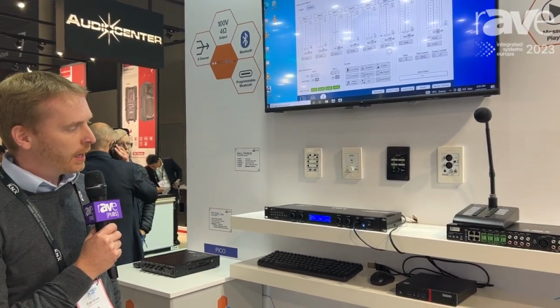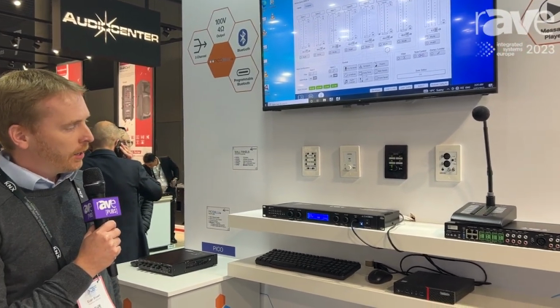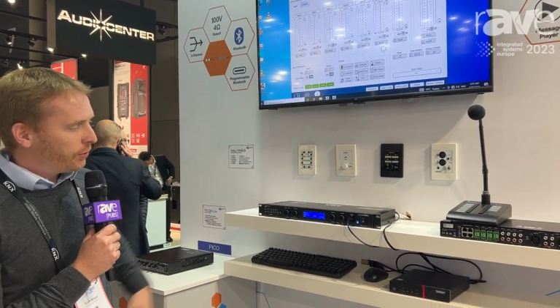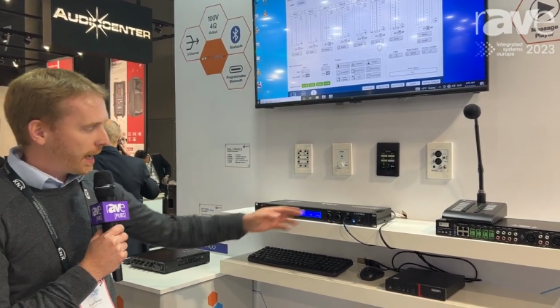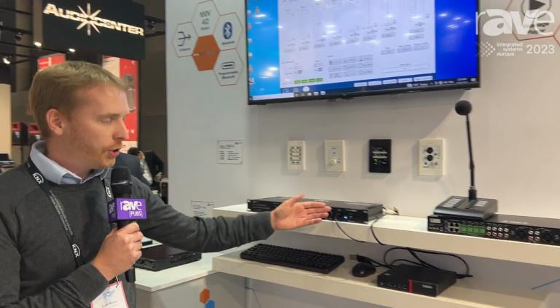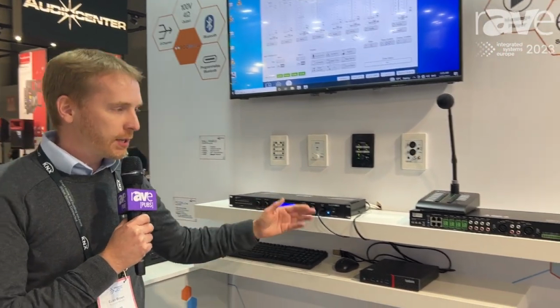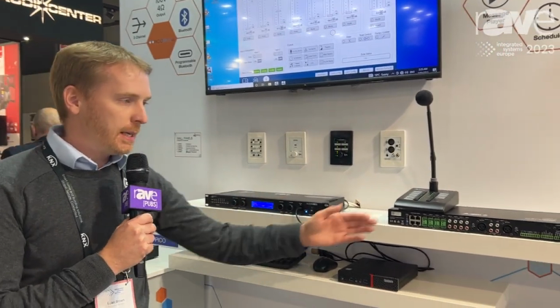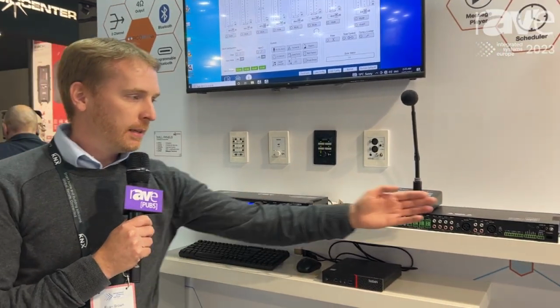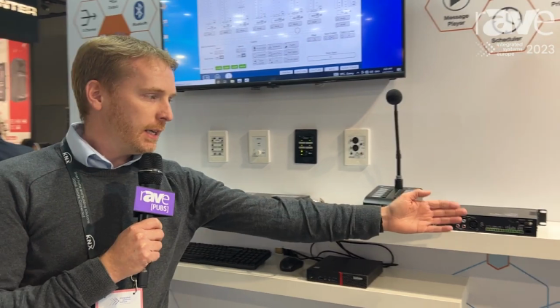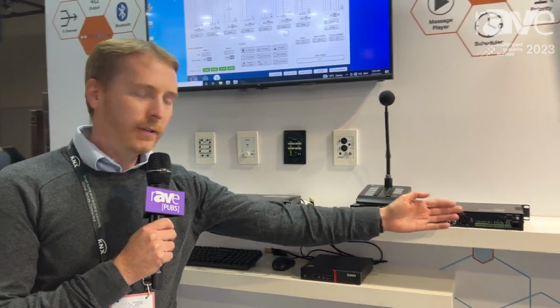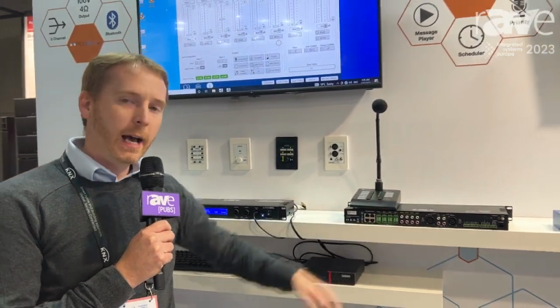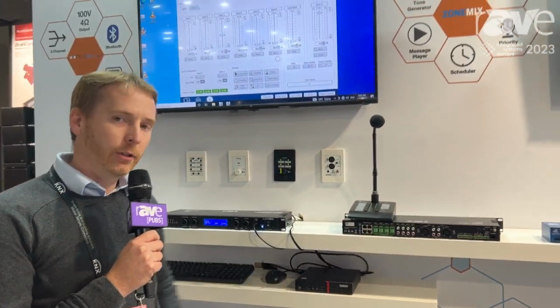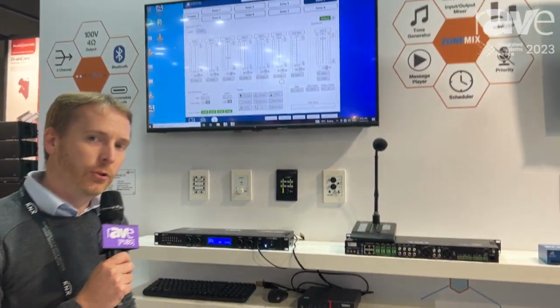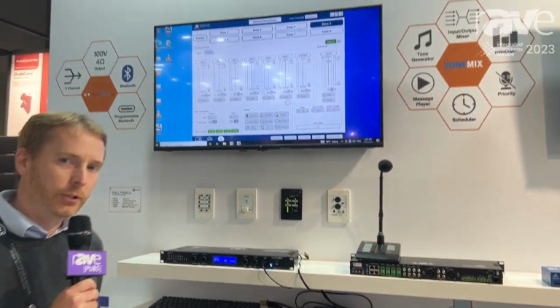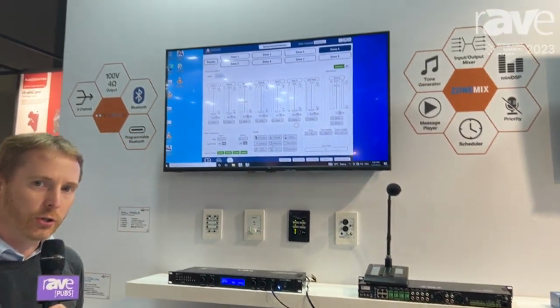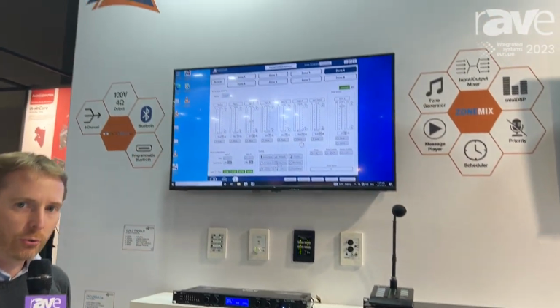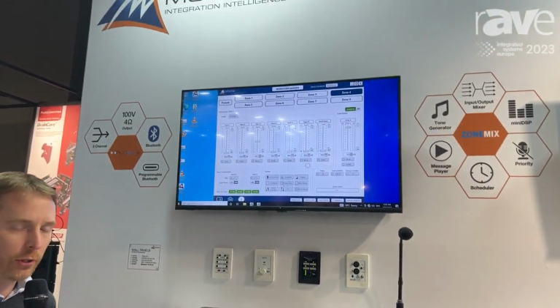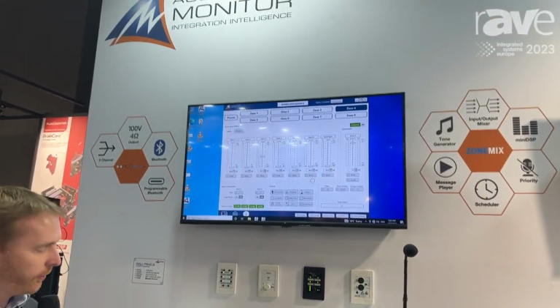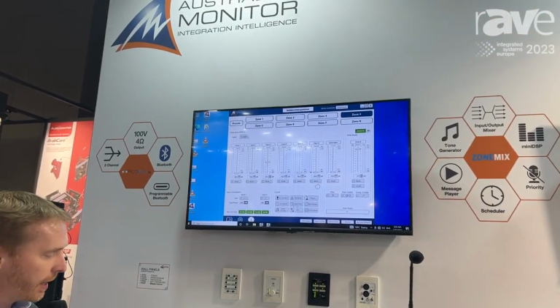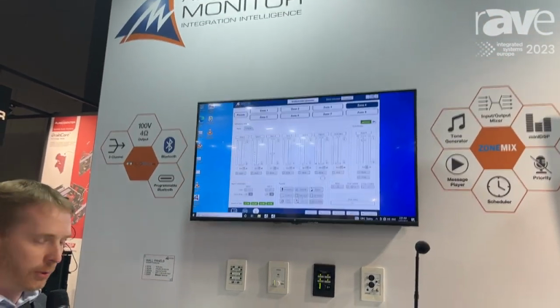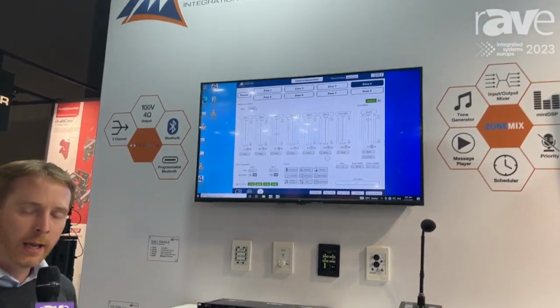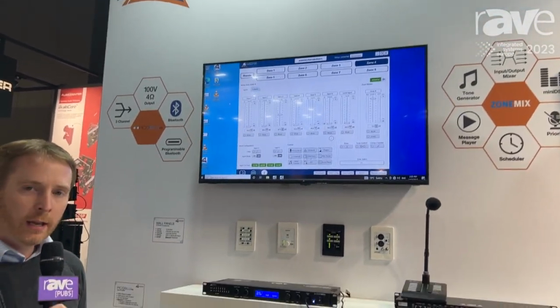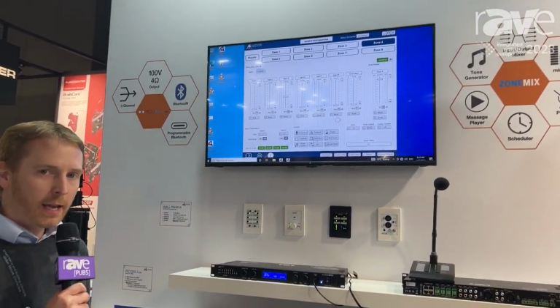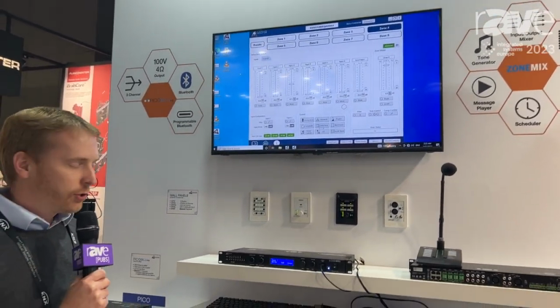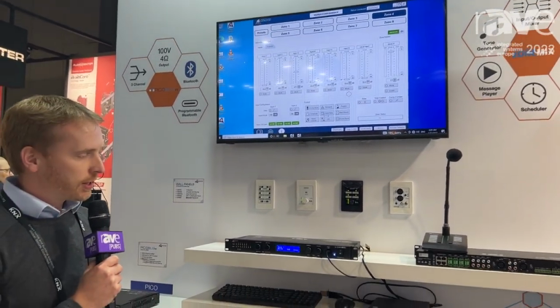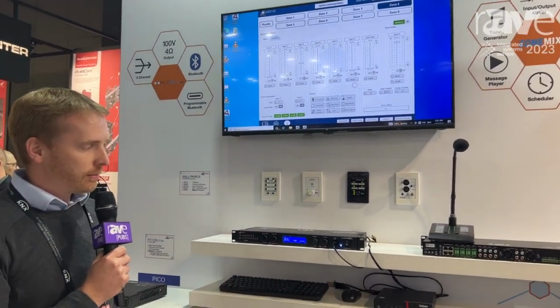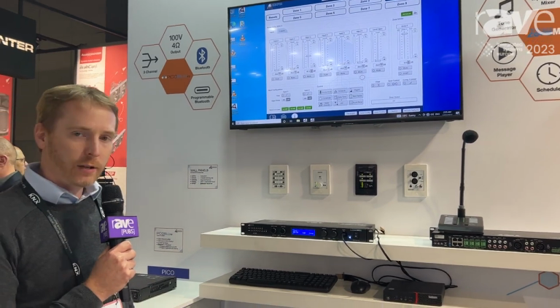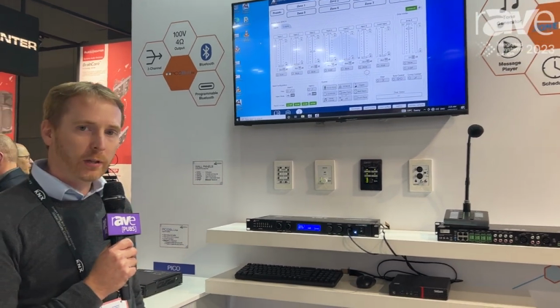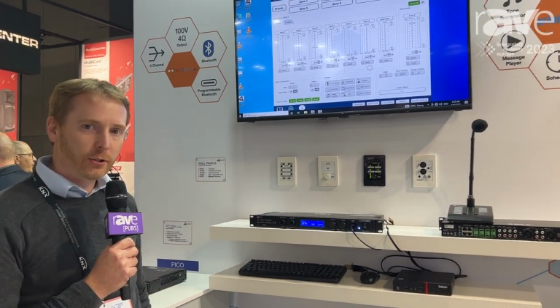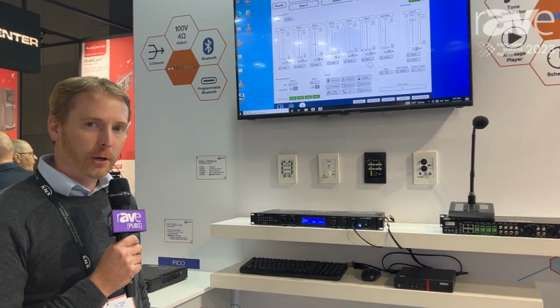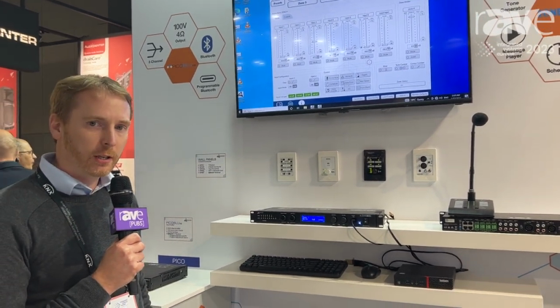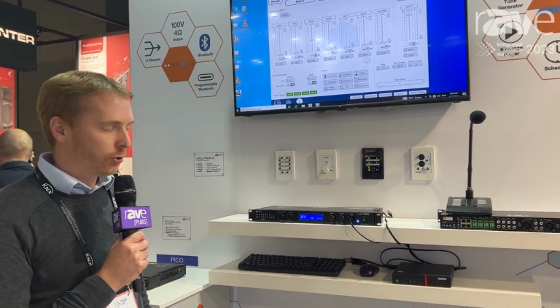The unit has USB, Ethernet, and RS232 control to allow for flexible connection to the system as well as third-party control.